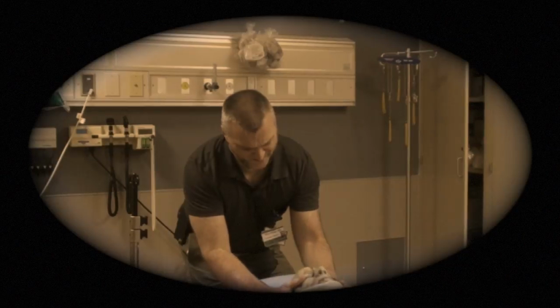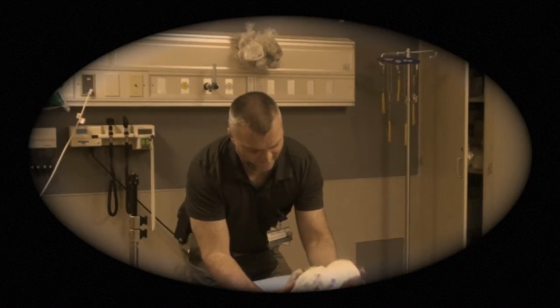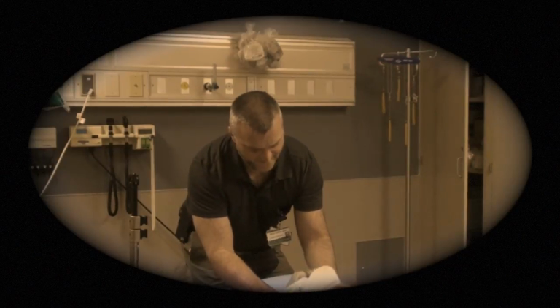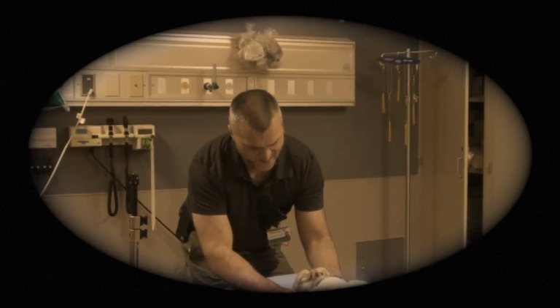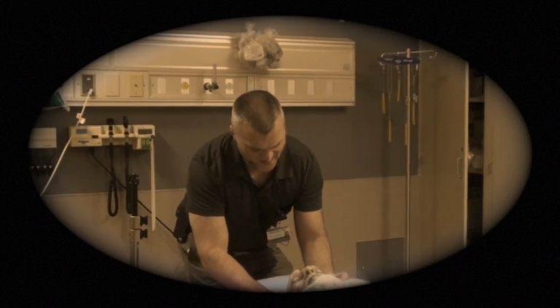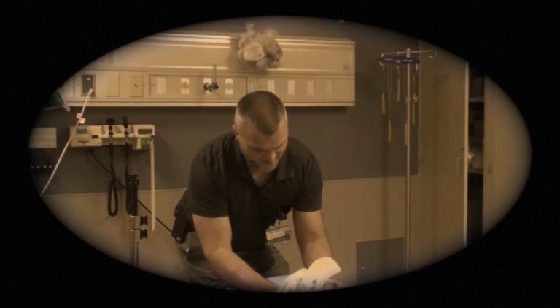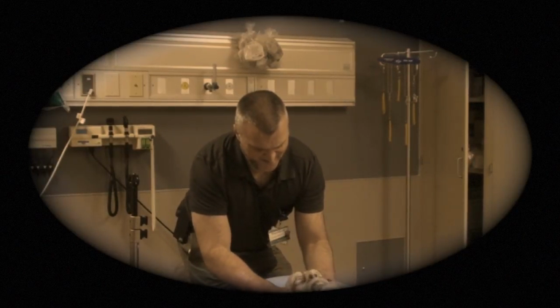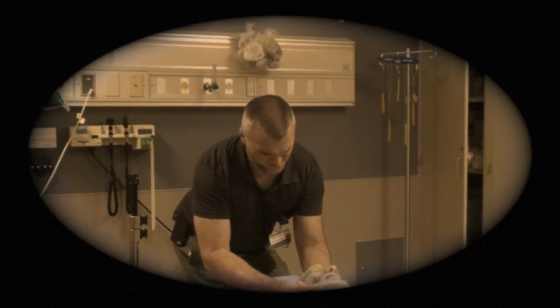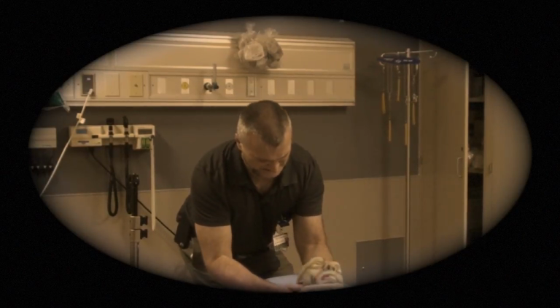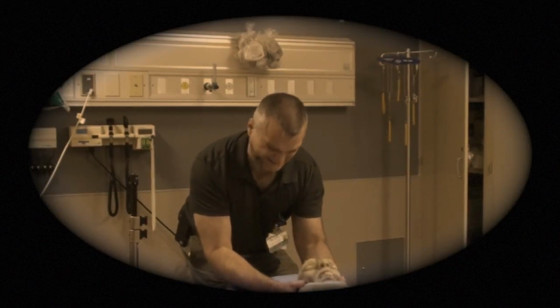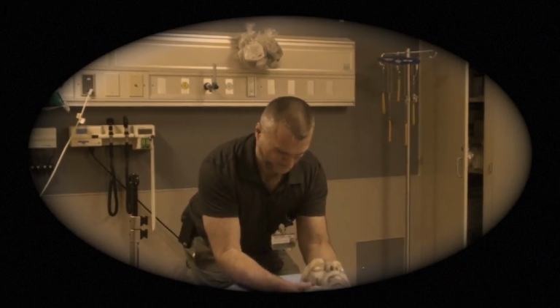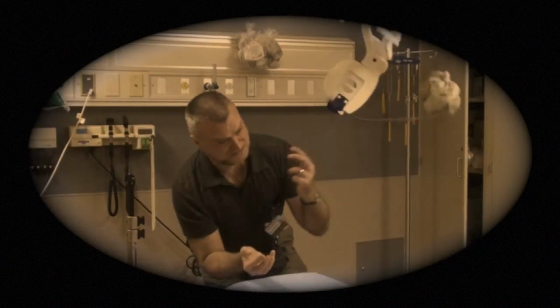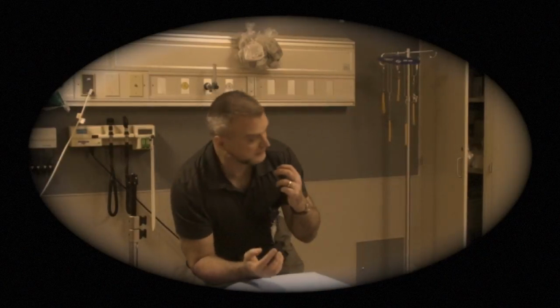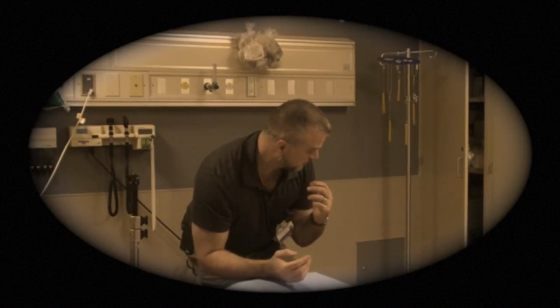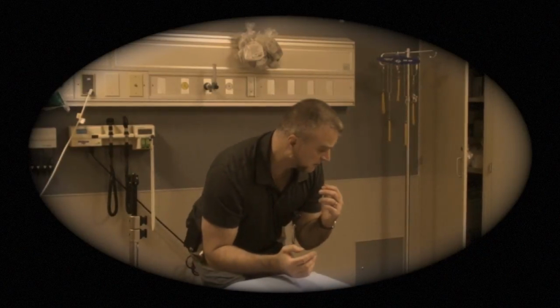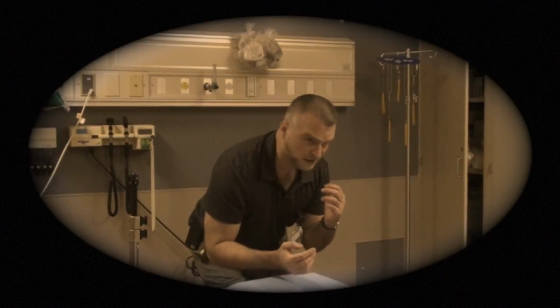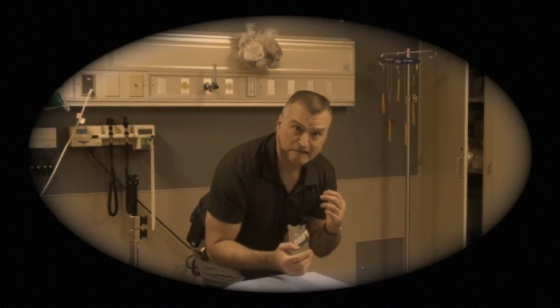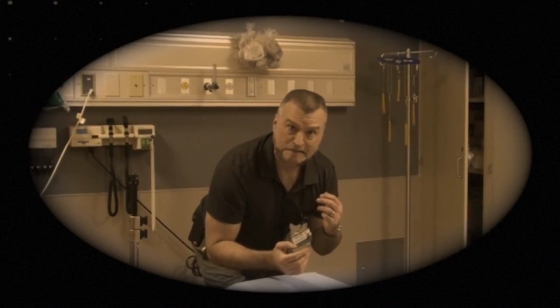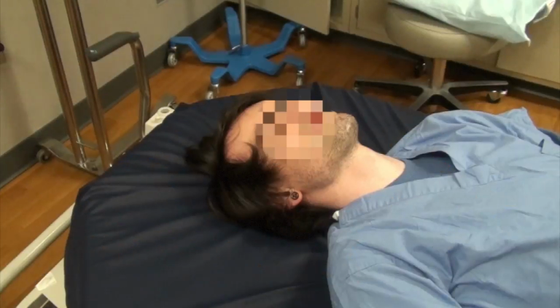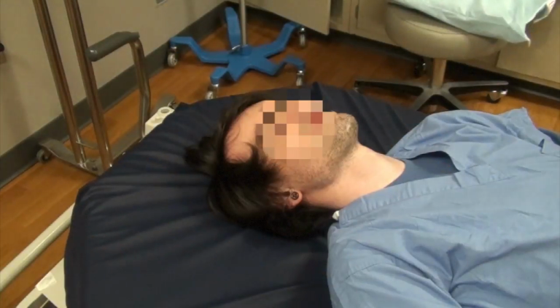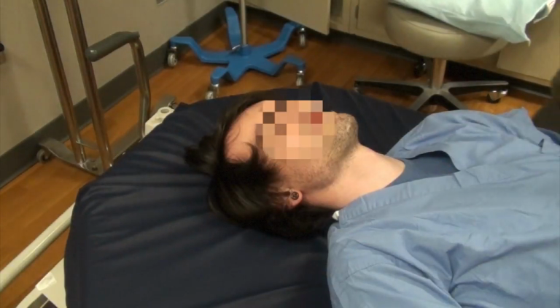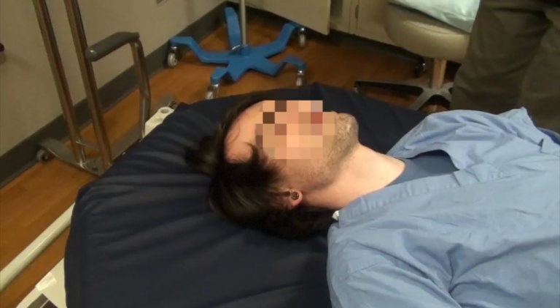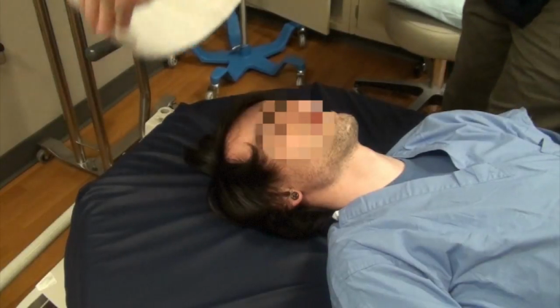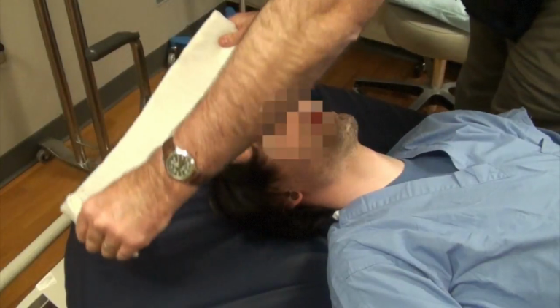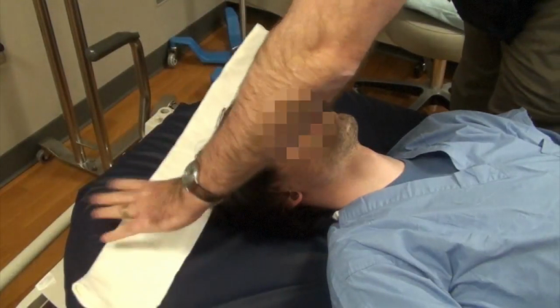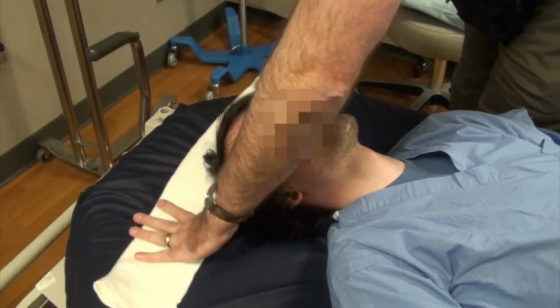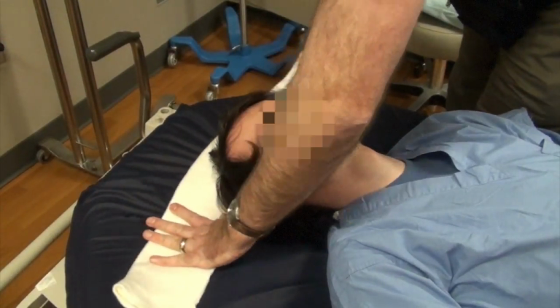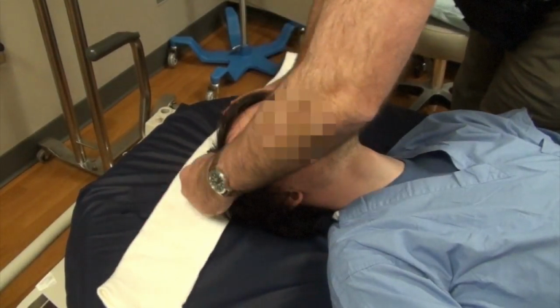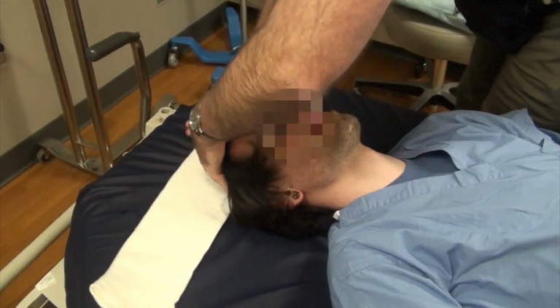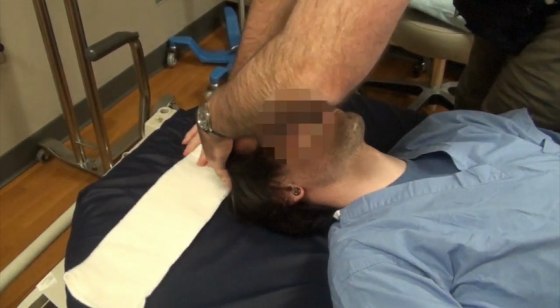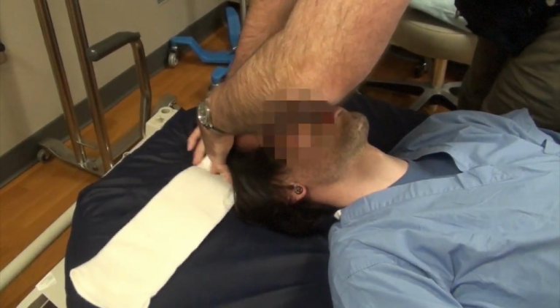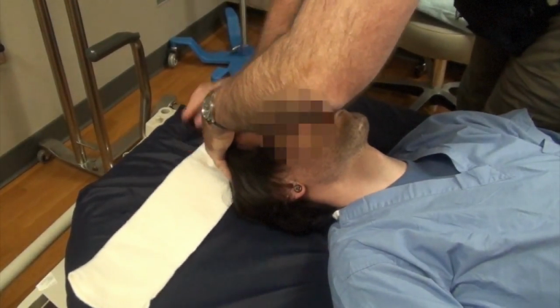Or, if a patient has a strange body habitus, fitting a traditional collar on may be impossible, creating a dangerous situation. So here's how you immobilize a C-spine using plain old orthopedic fiberglass splinting material.